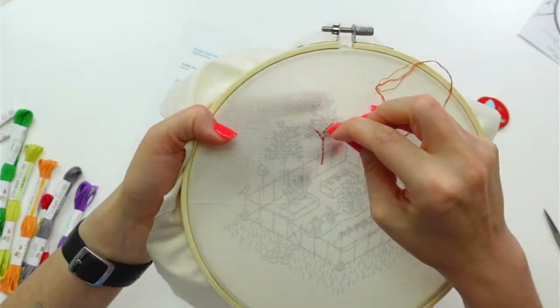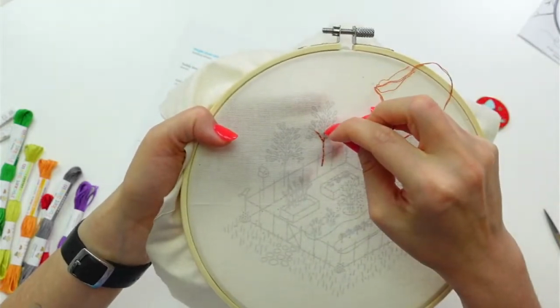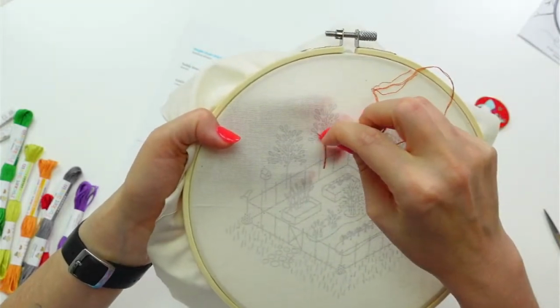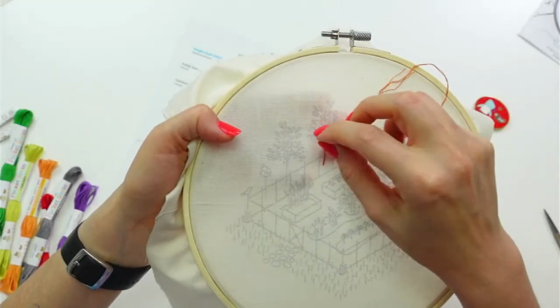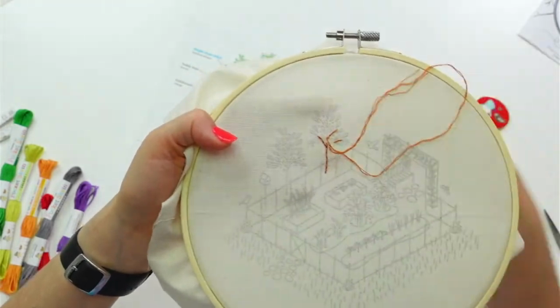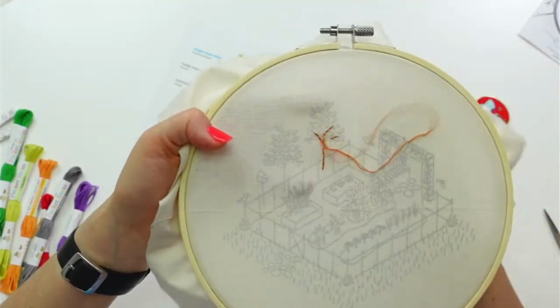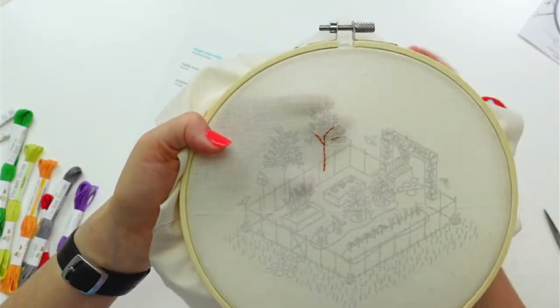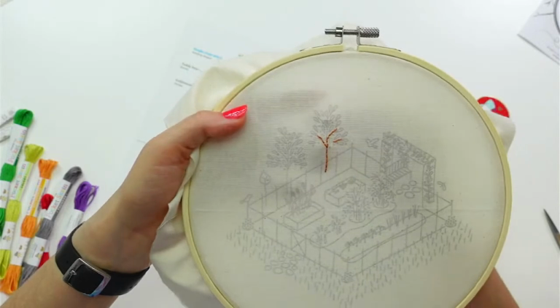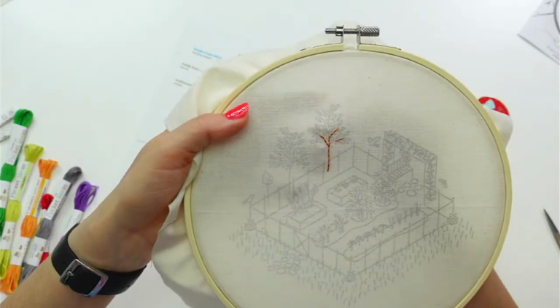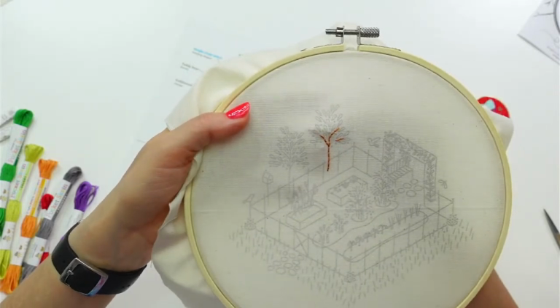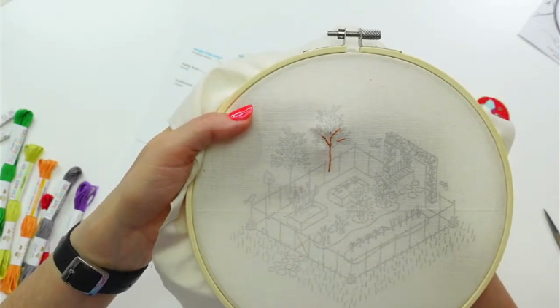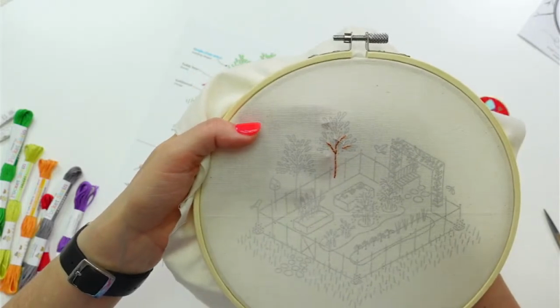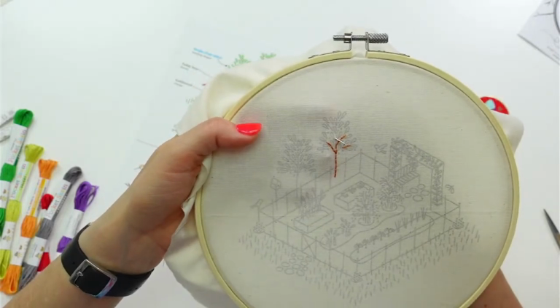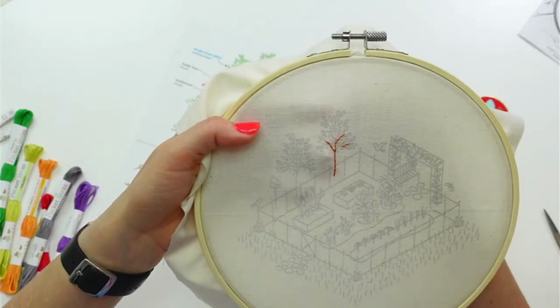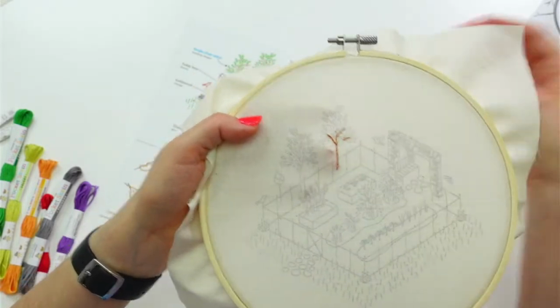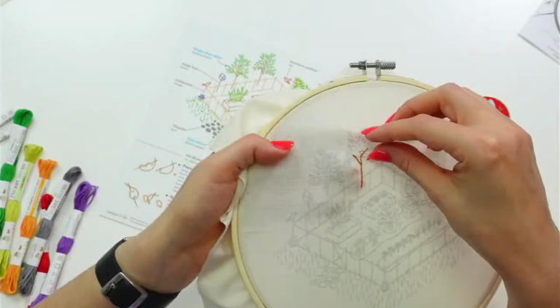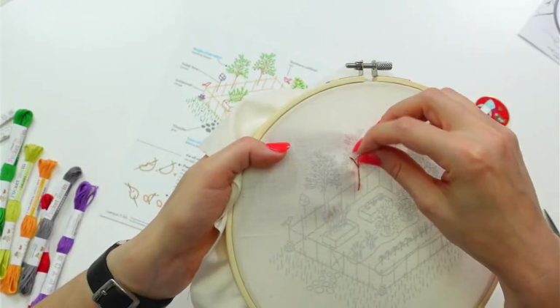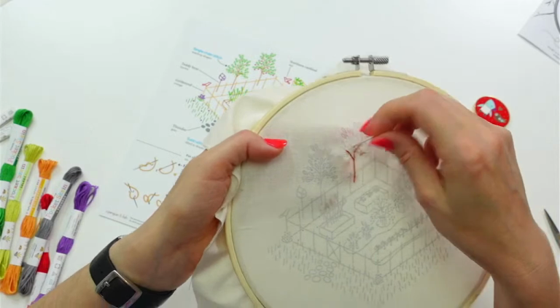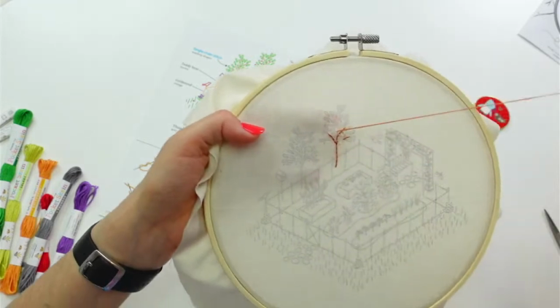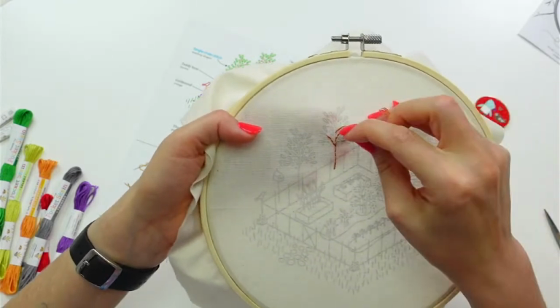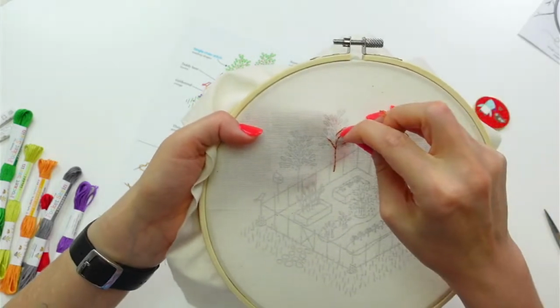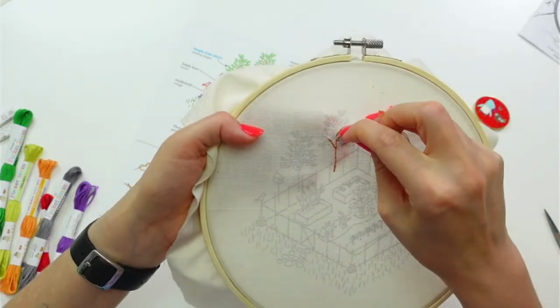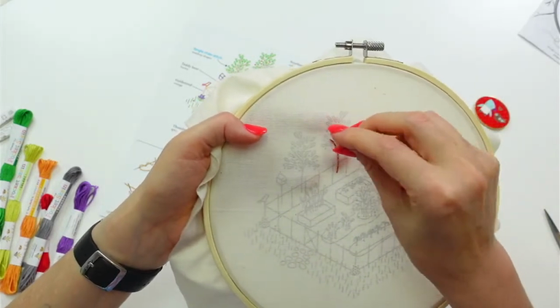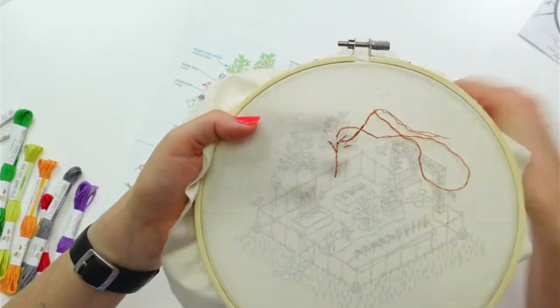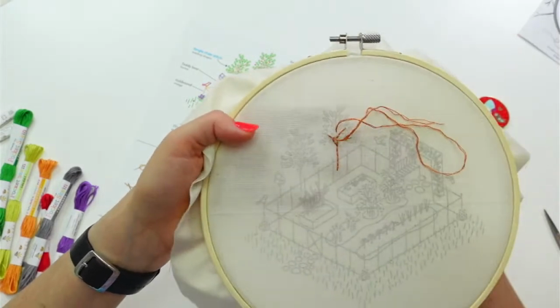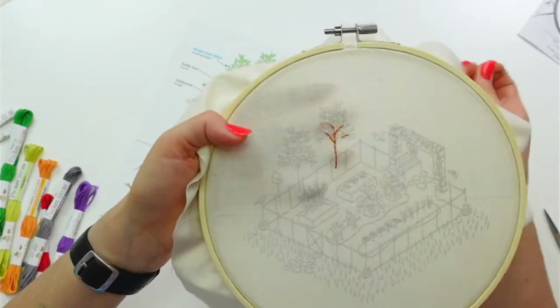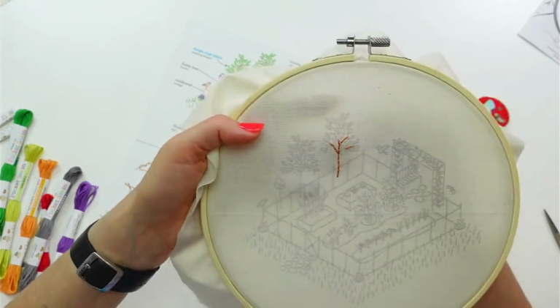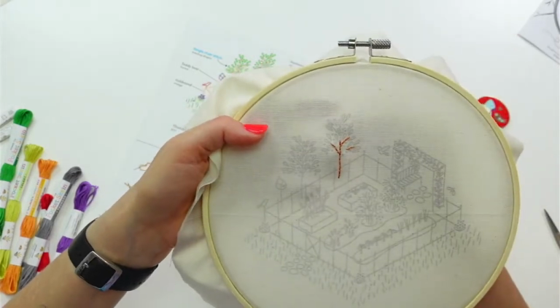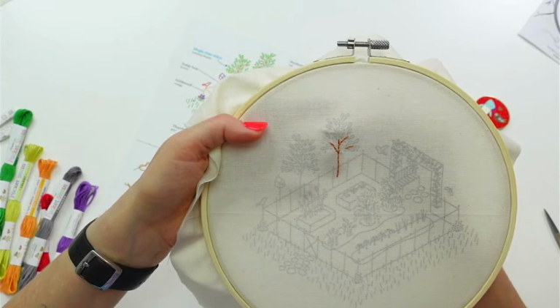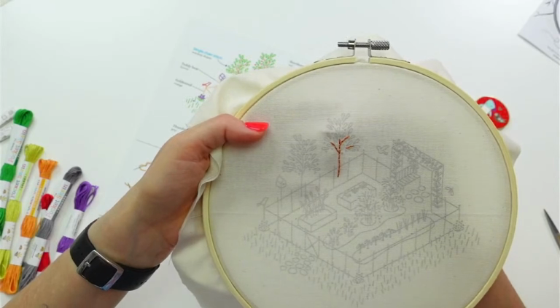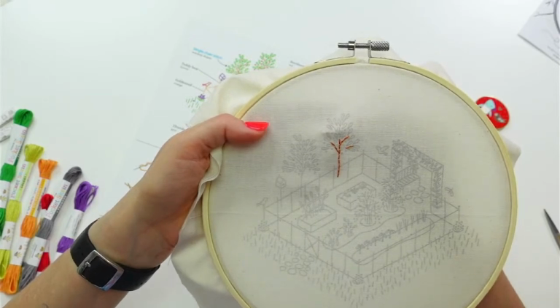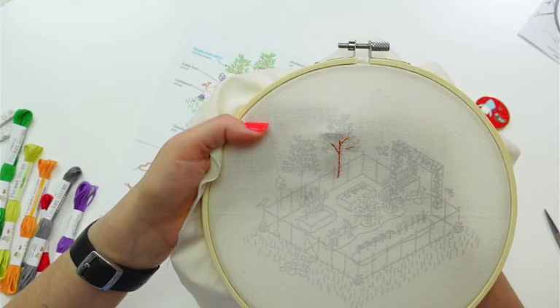I do like stitching with two threads — it just makes things look a little more delicate, a little thinner lines. I like it.